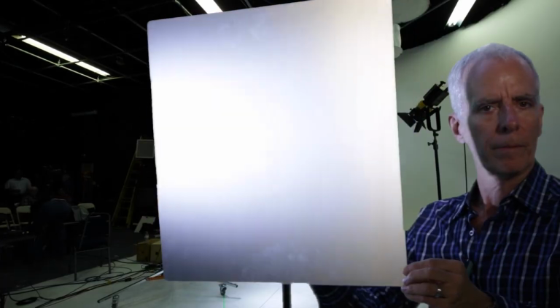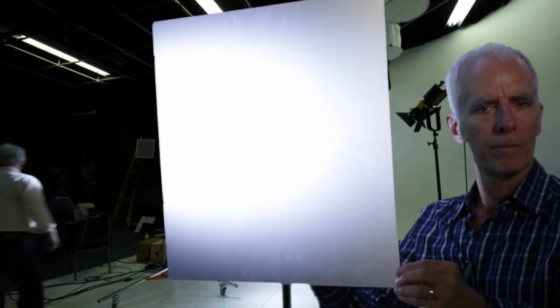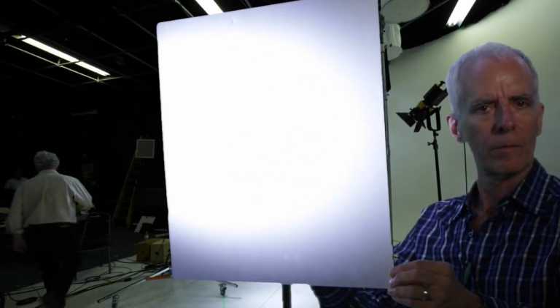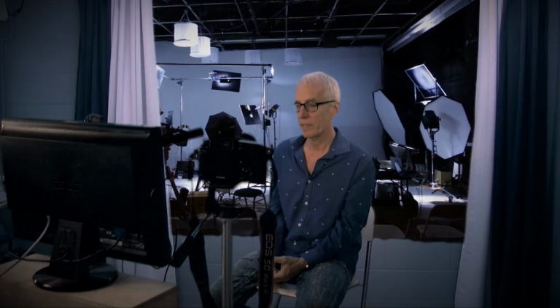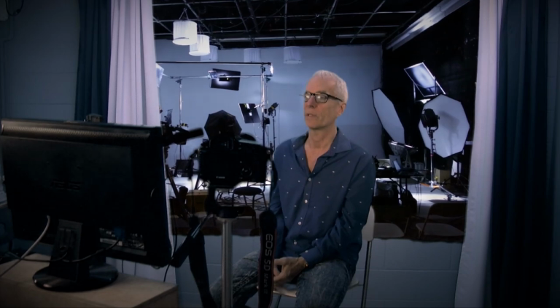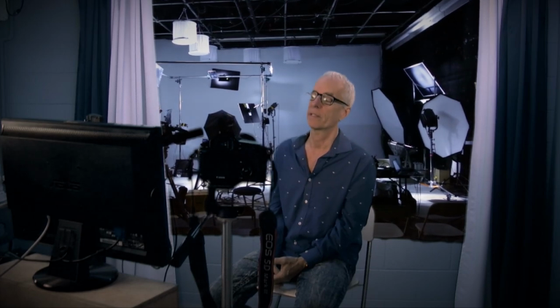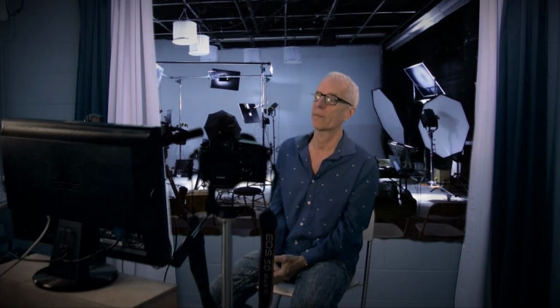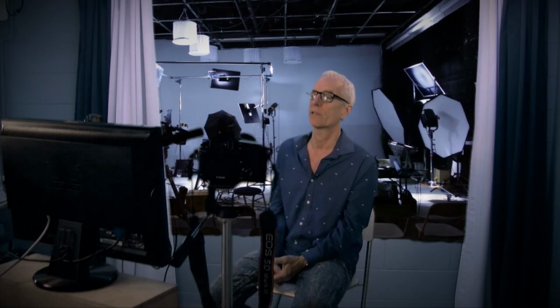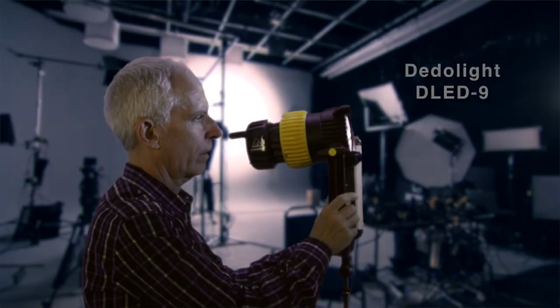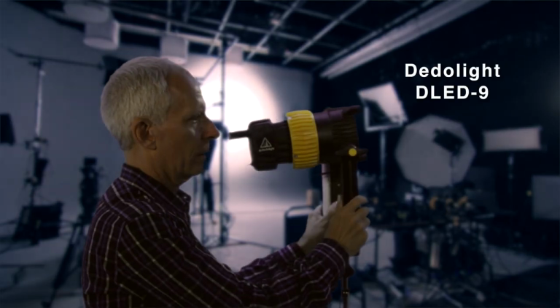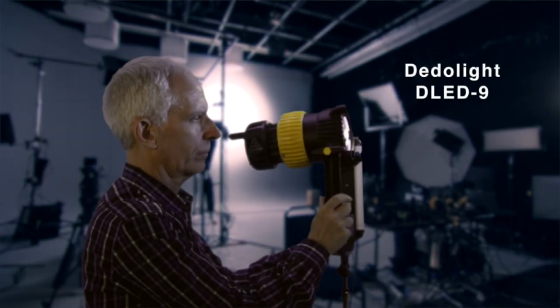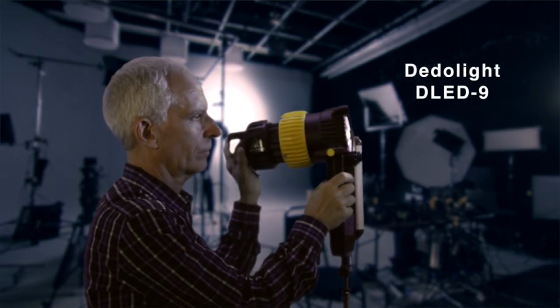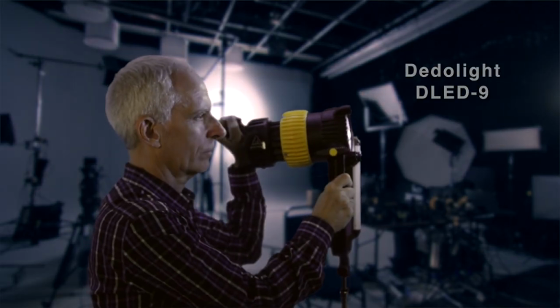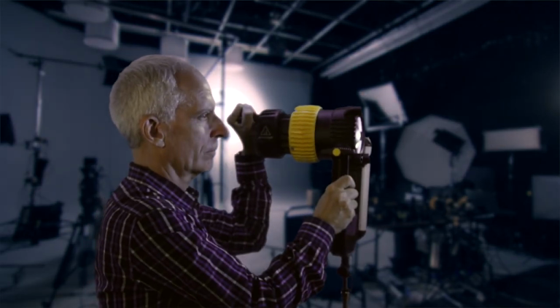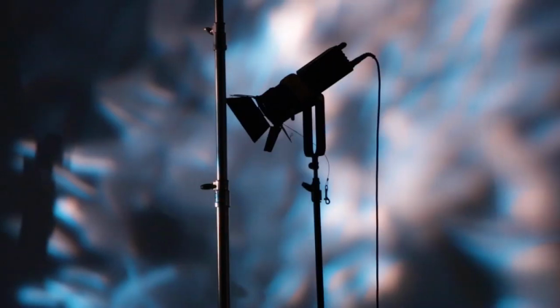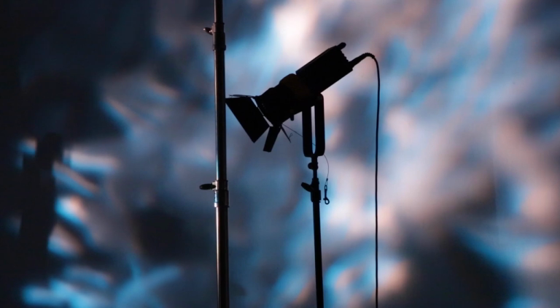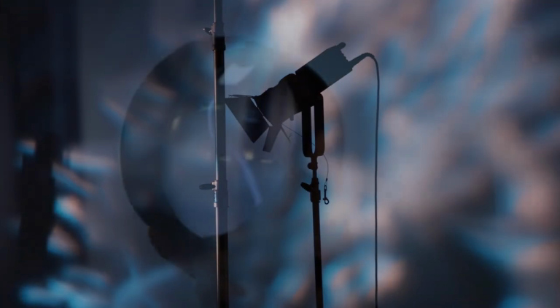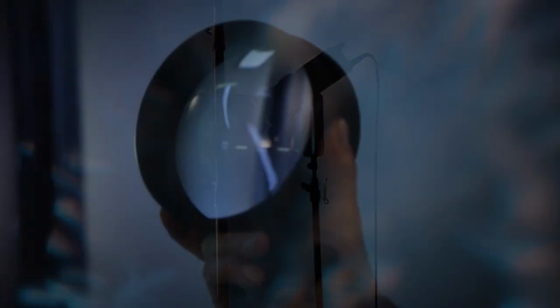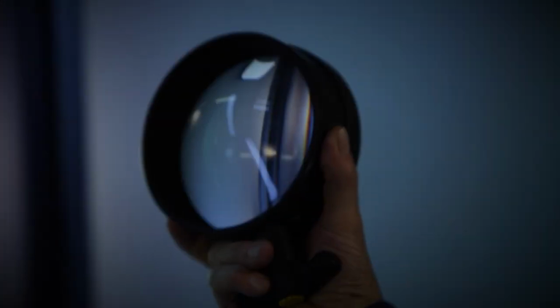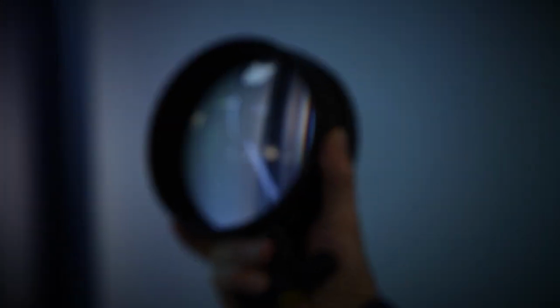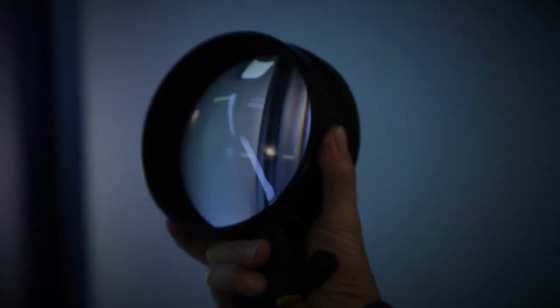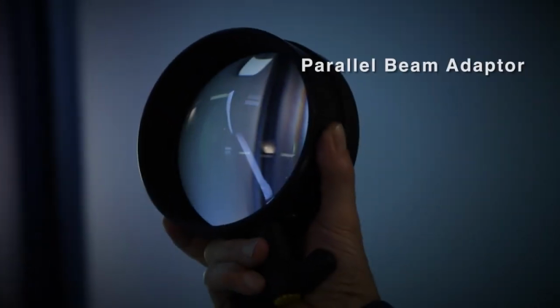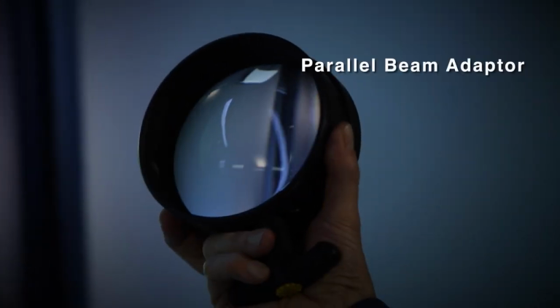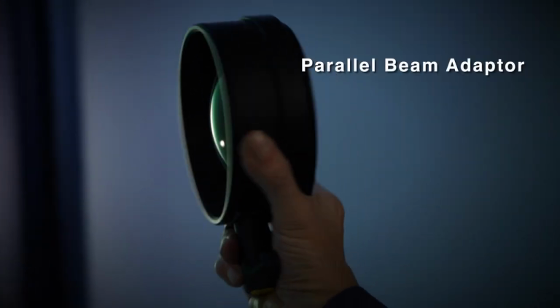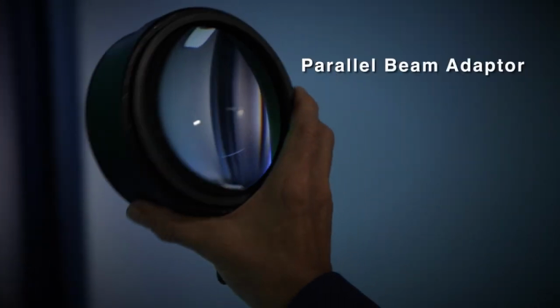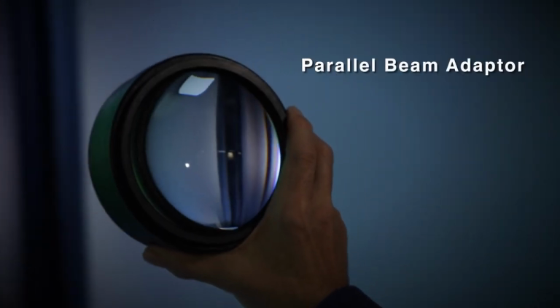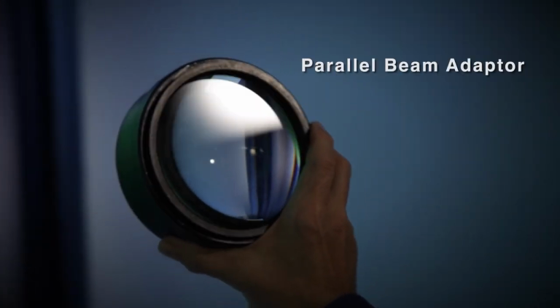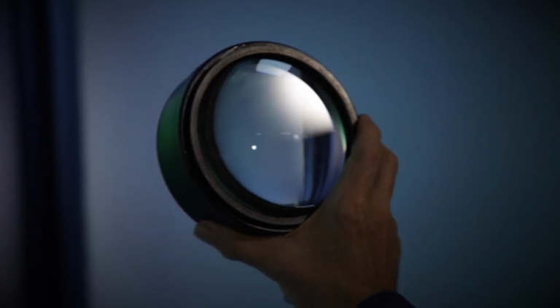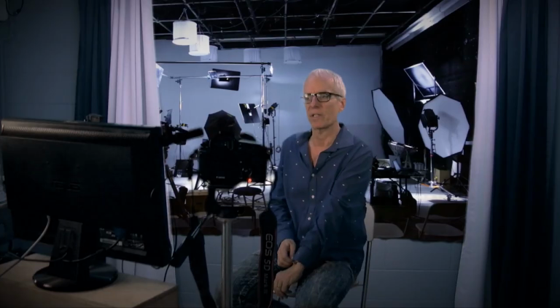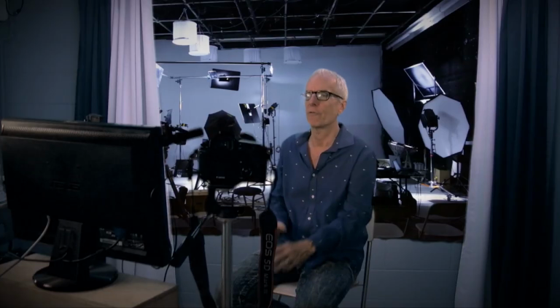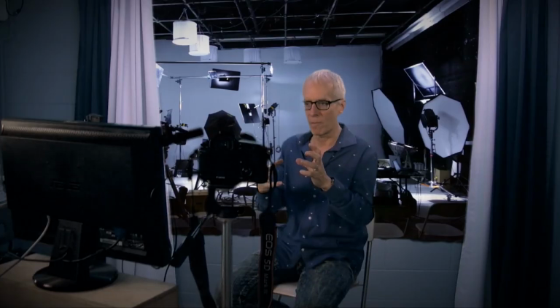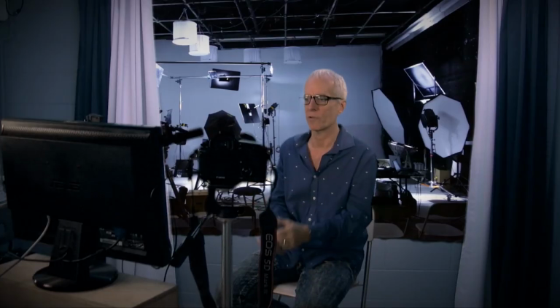One of the essential keys to the lighting system is the light source itself. Personally I like to use the Dealerlight 9 with a parallel beam adapter. The adapter allows me to double the output of the light. This is a lot of light for a small instrument.